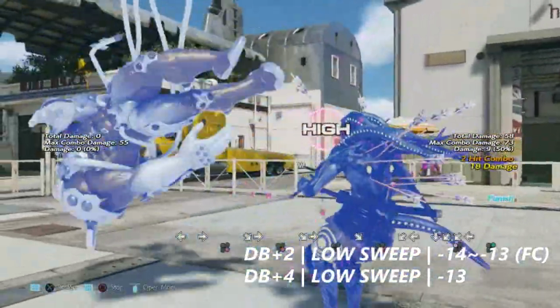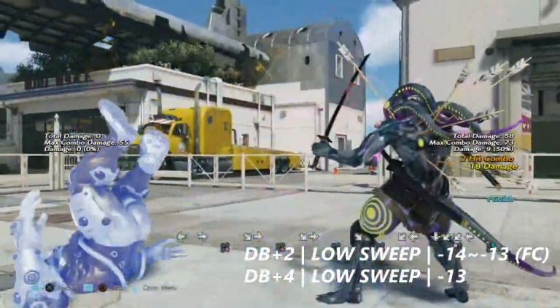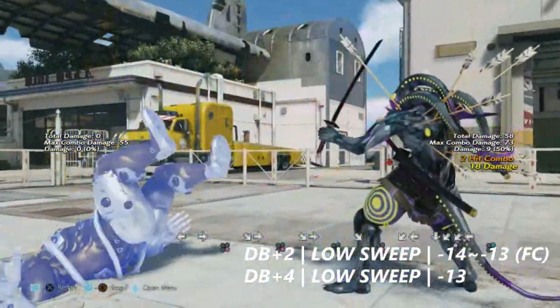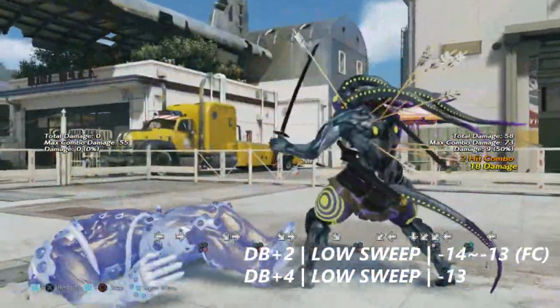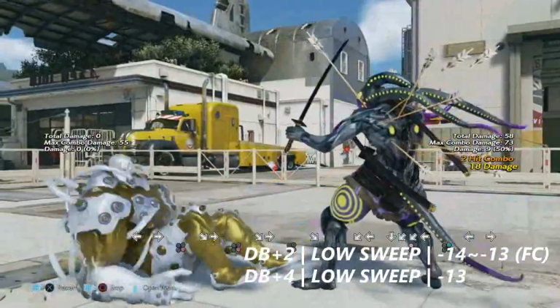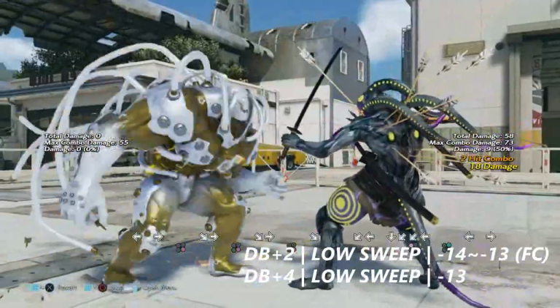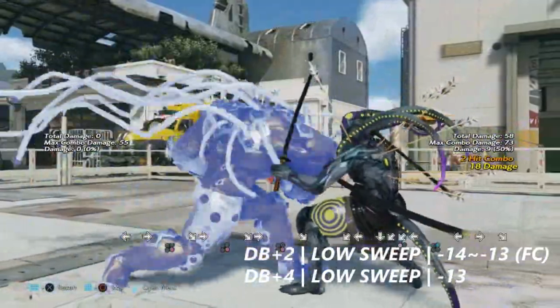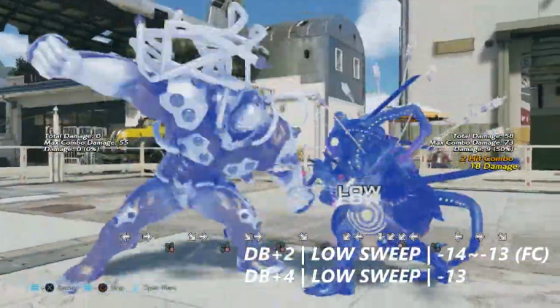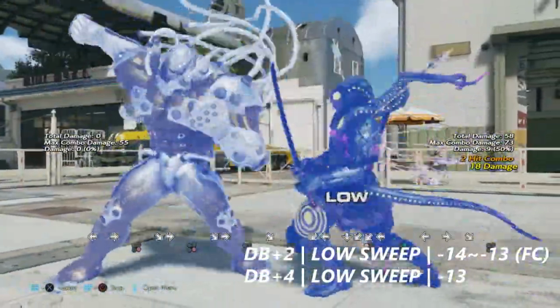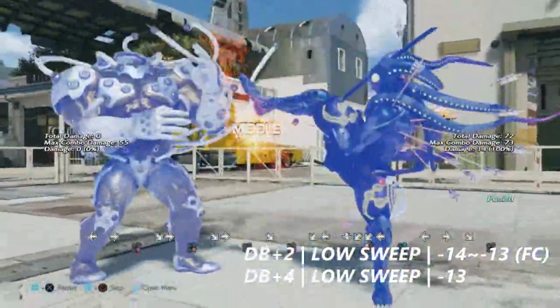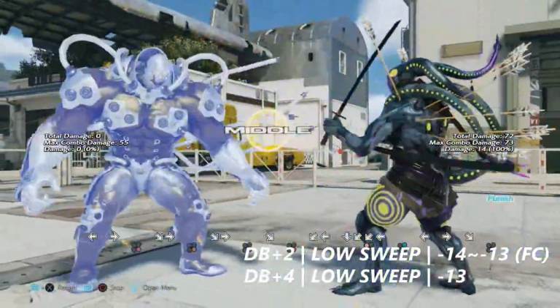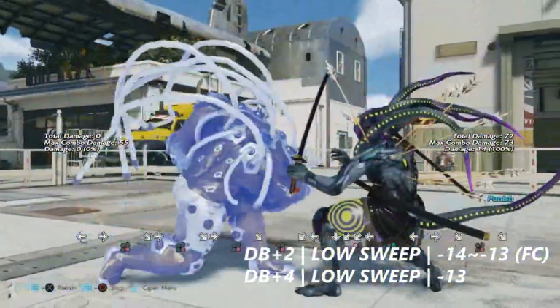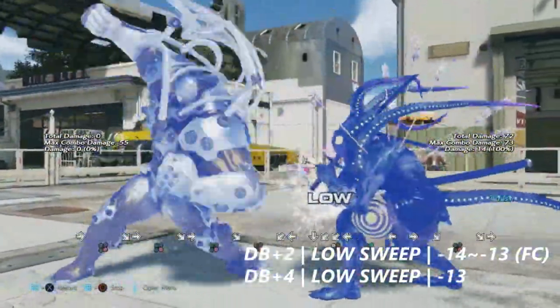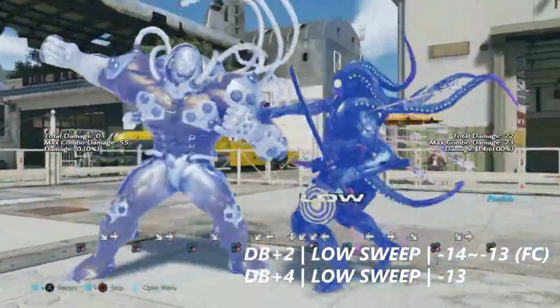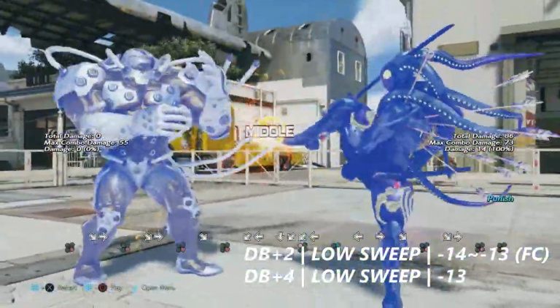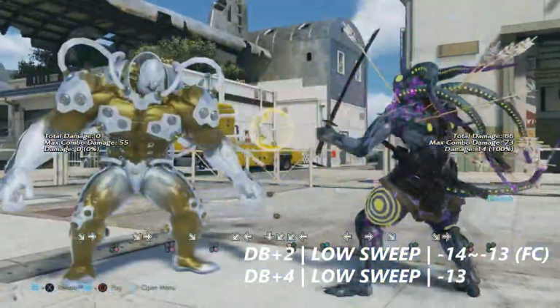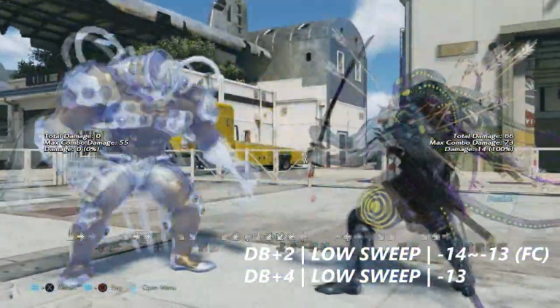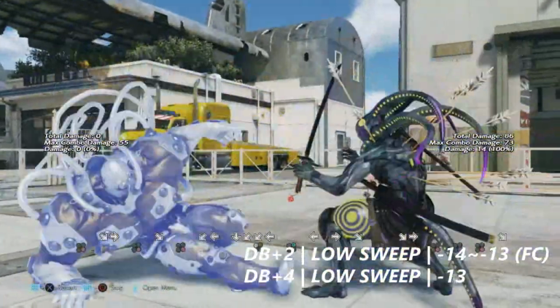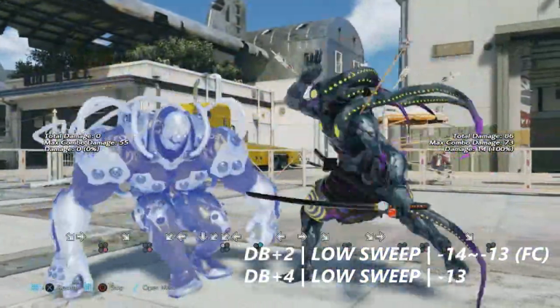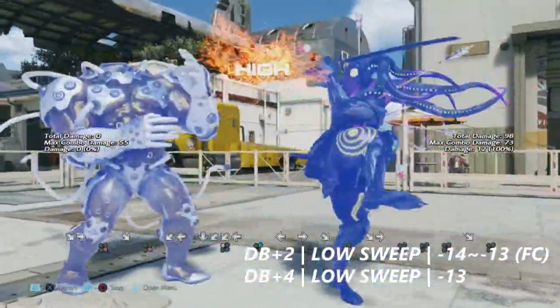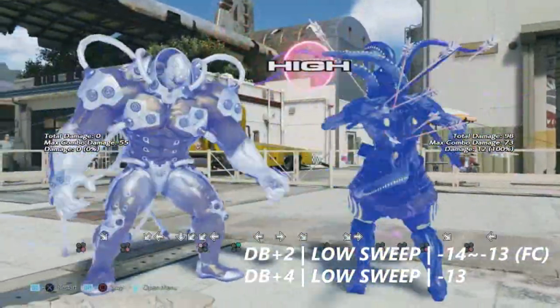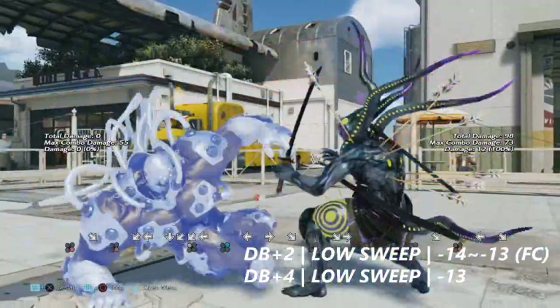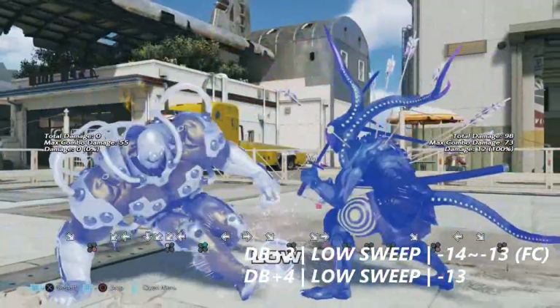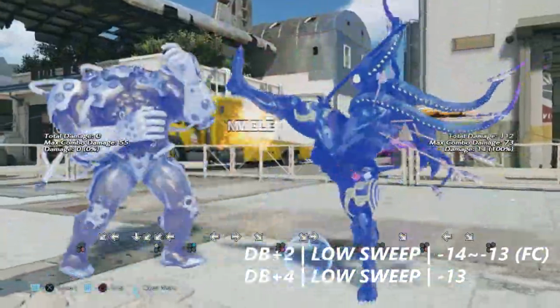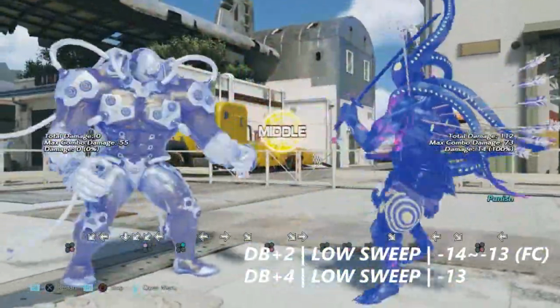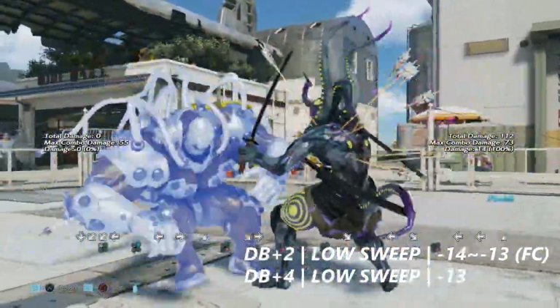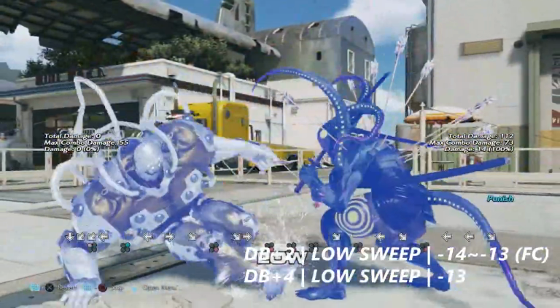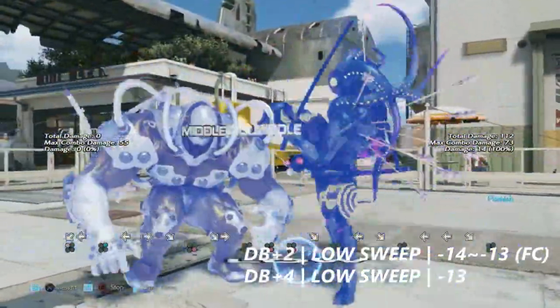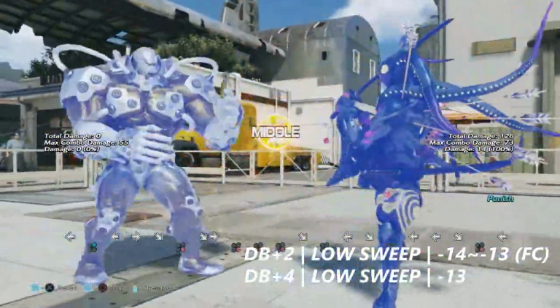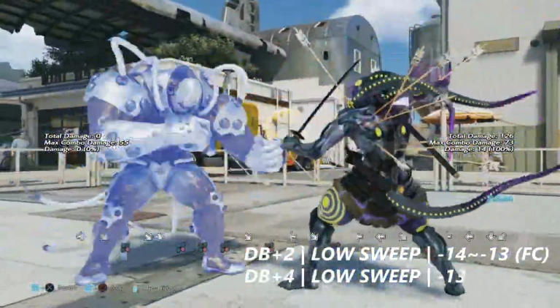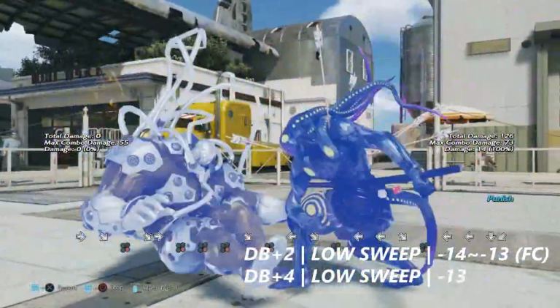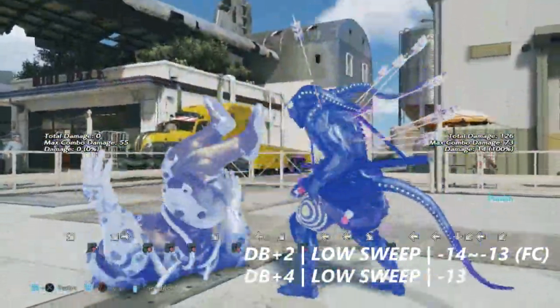Down back plus 4 is another low sweep, also from full crouch. Negative 13 on block — Yoshimitsu himself cannot get very much from this one.